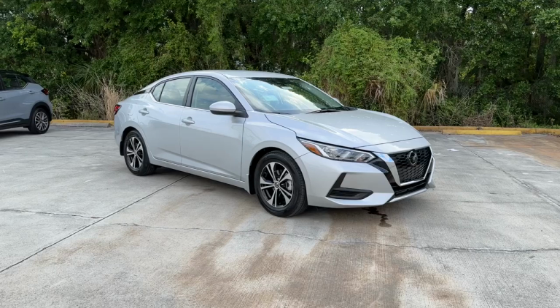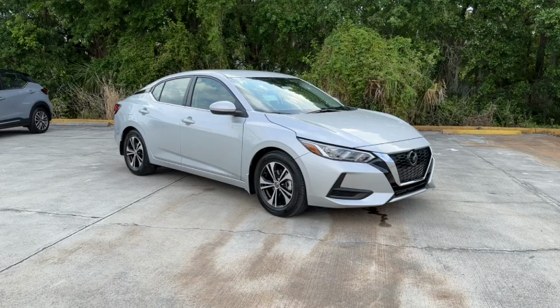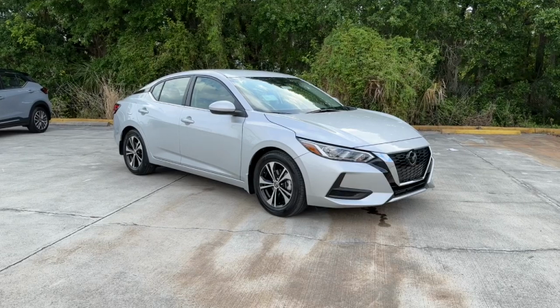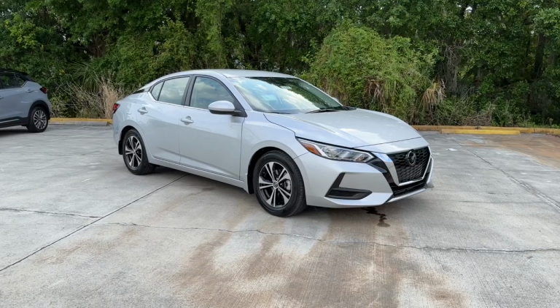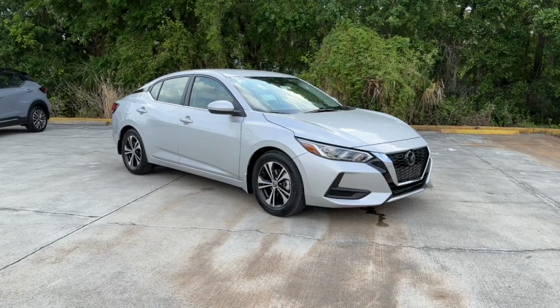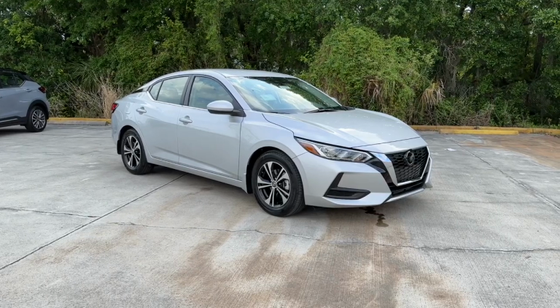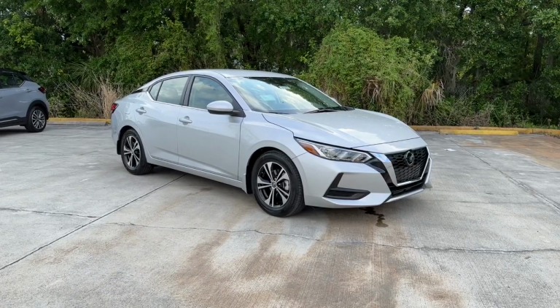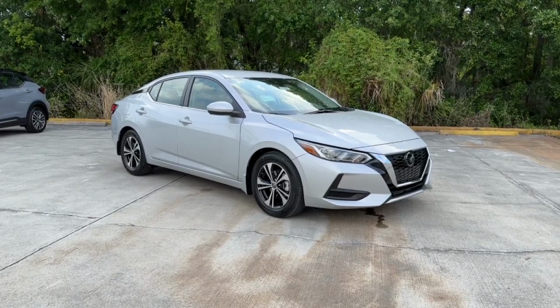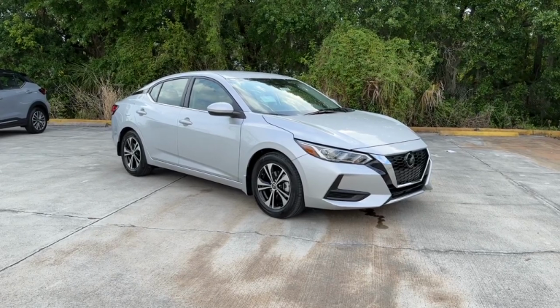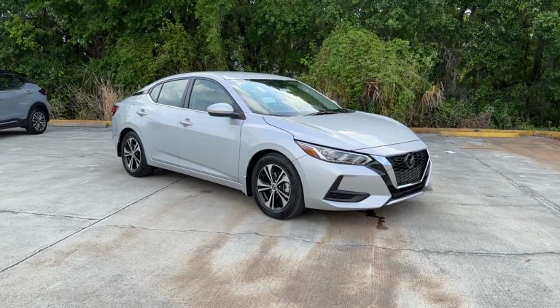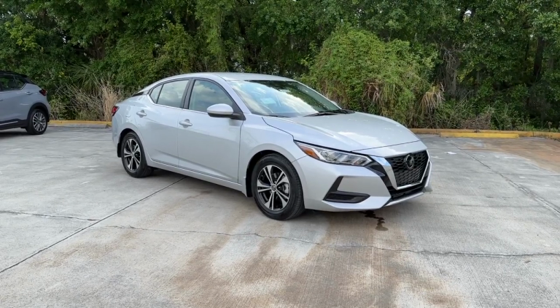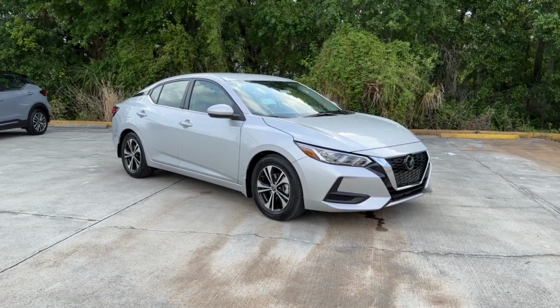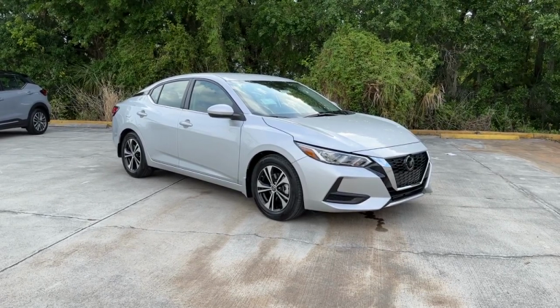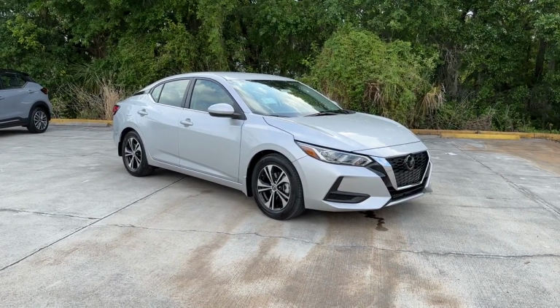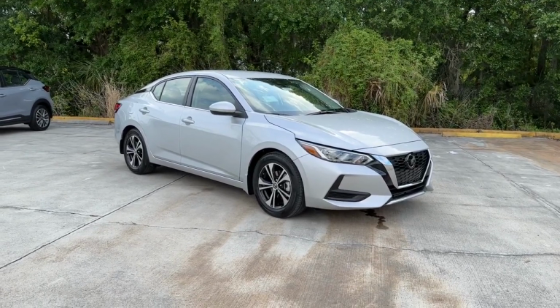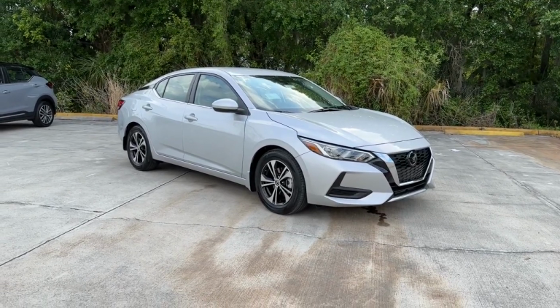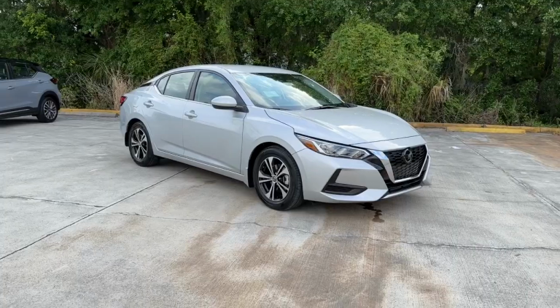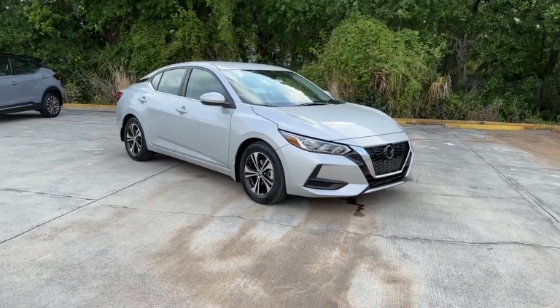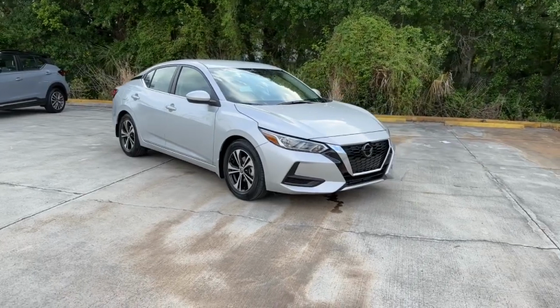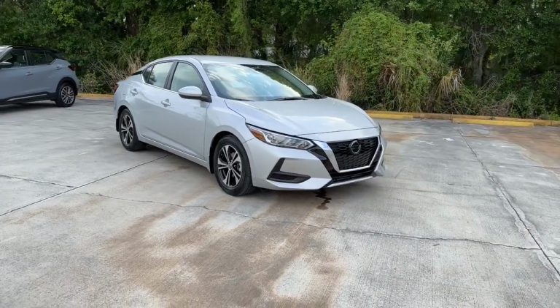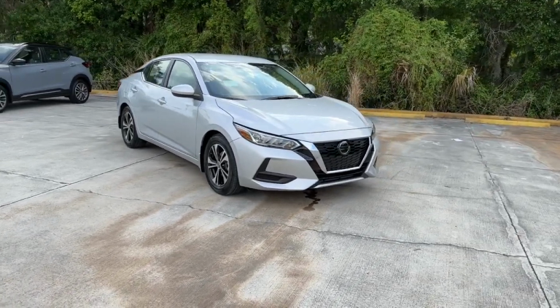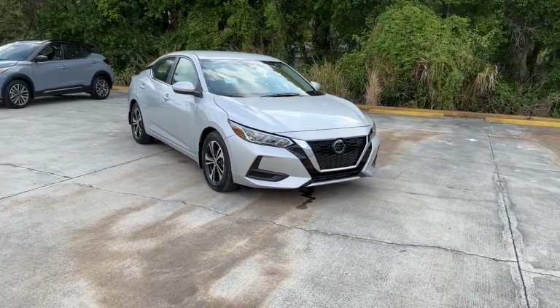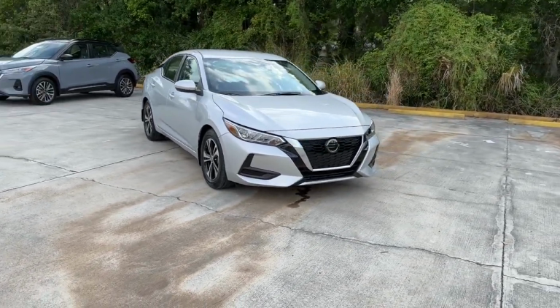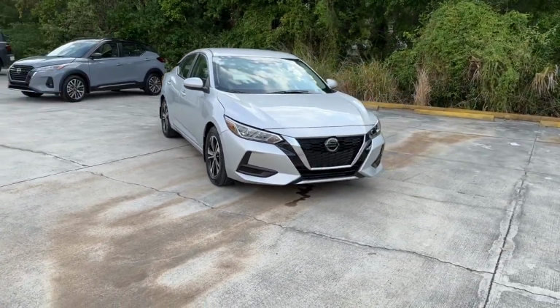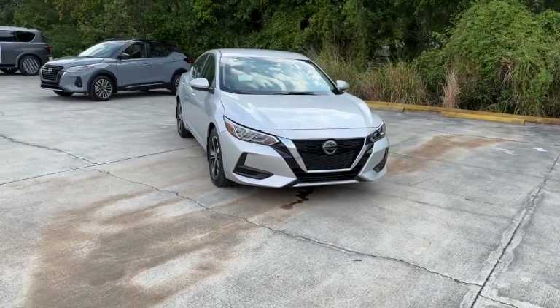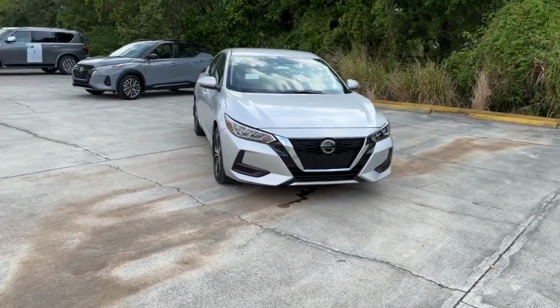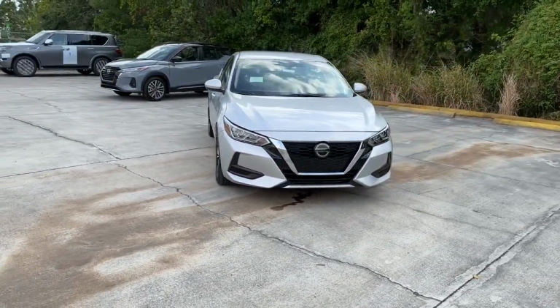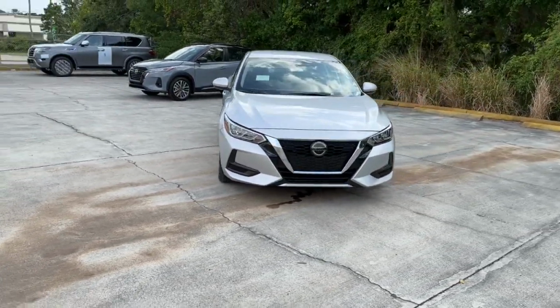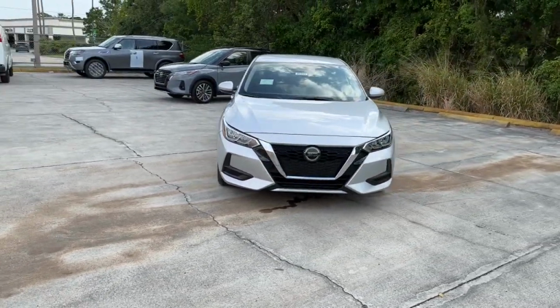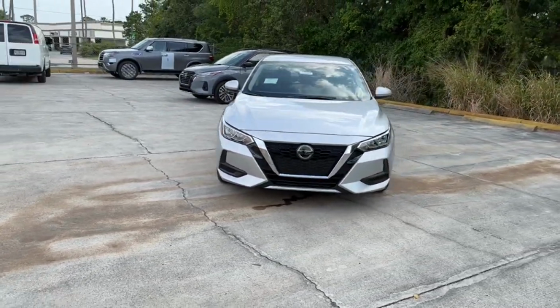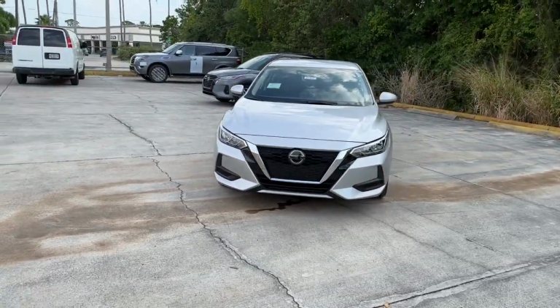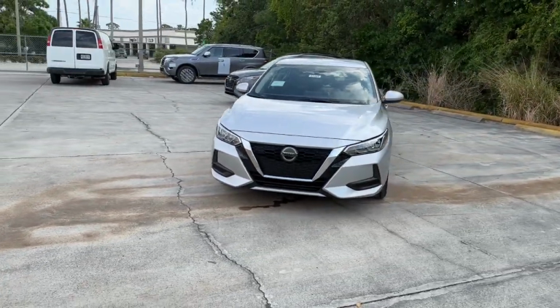Take a moment to check out the 2023 Nissan Sentra. Comfort, convenience, safety, and fun are all yours in the sleek and spirited Sentra.